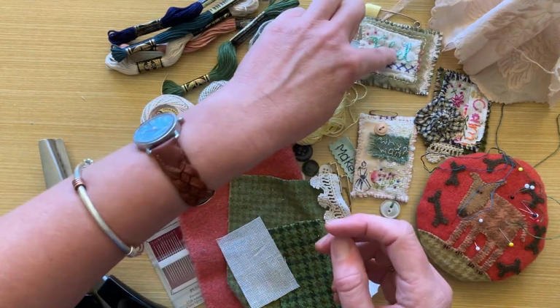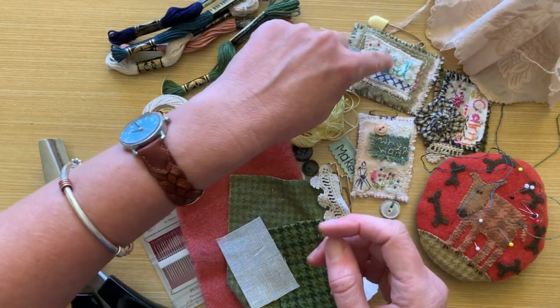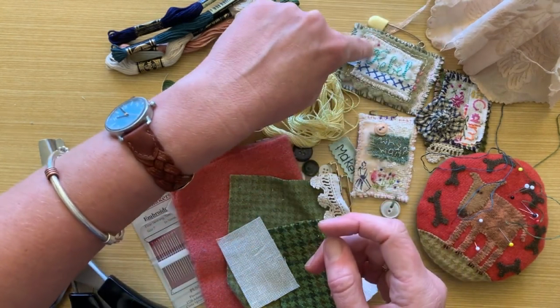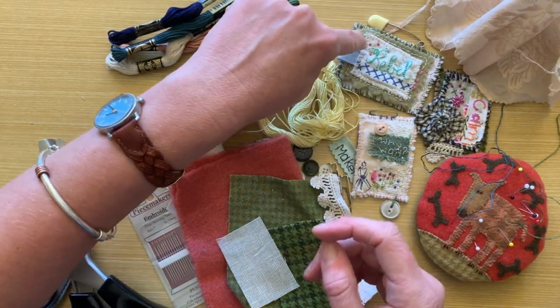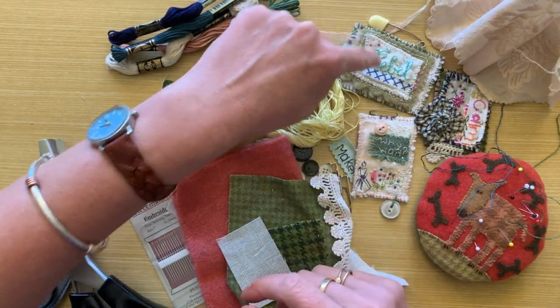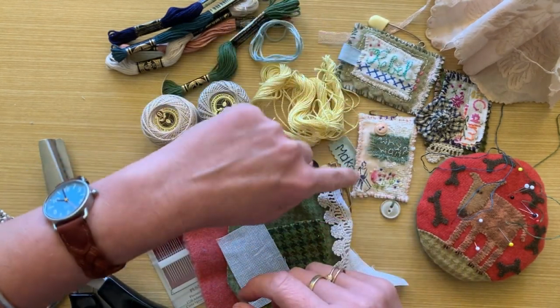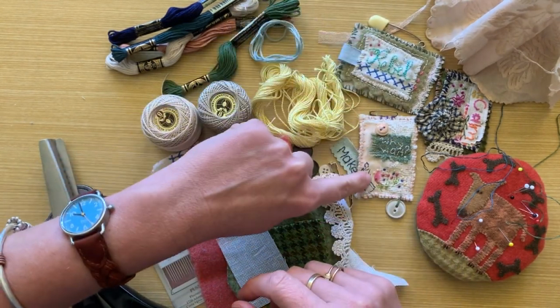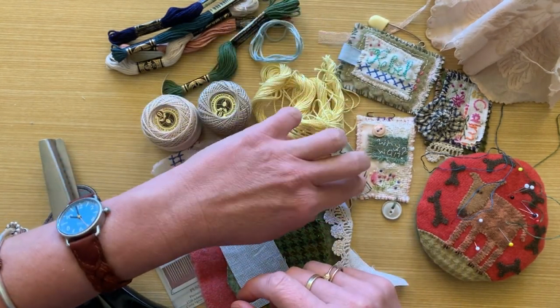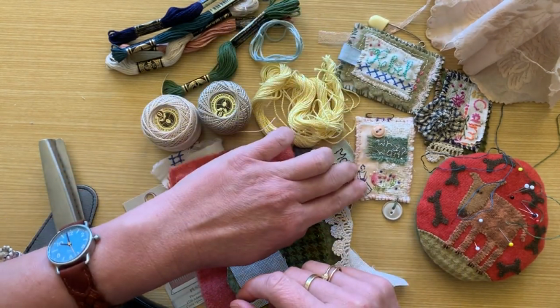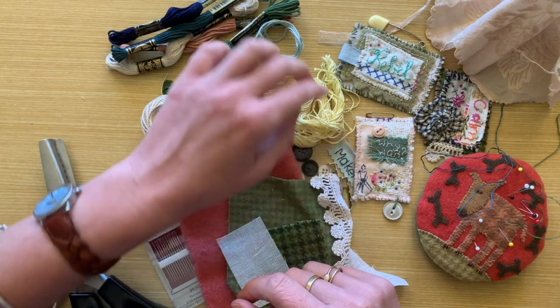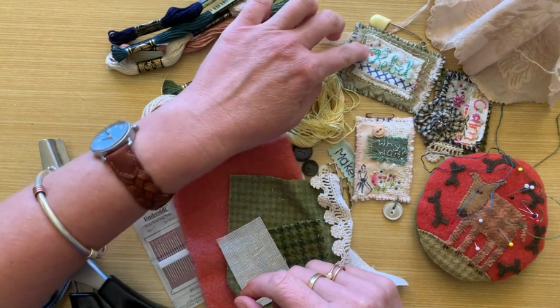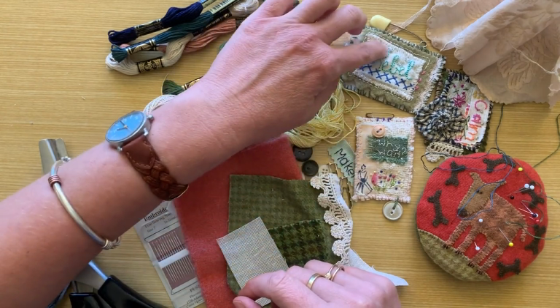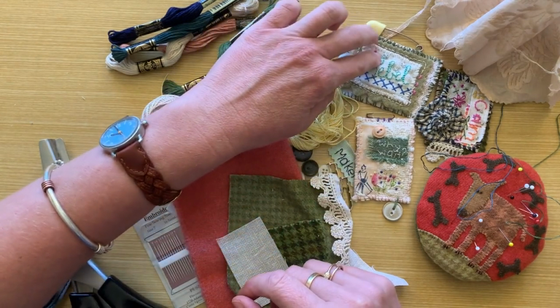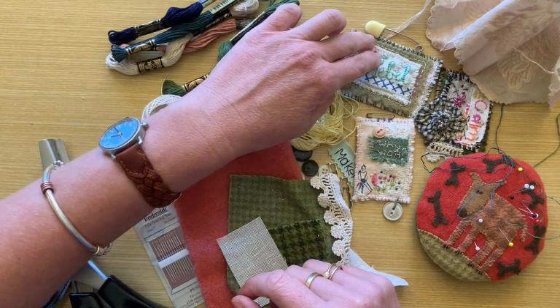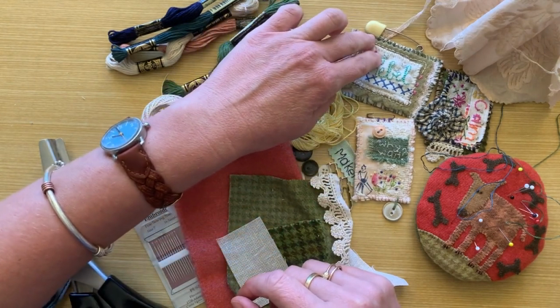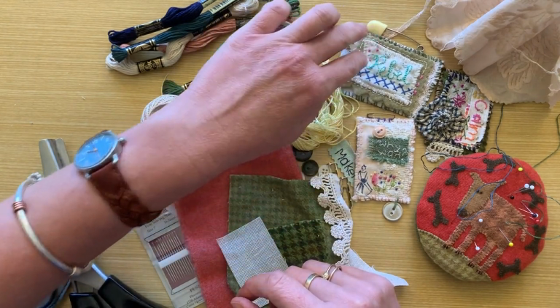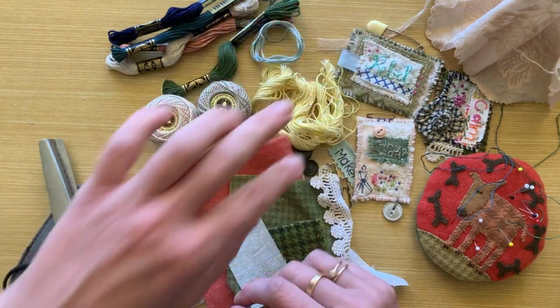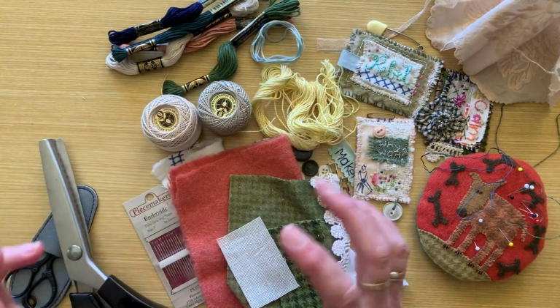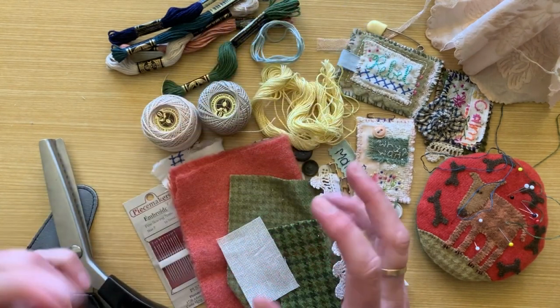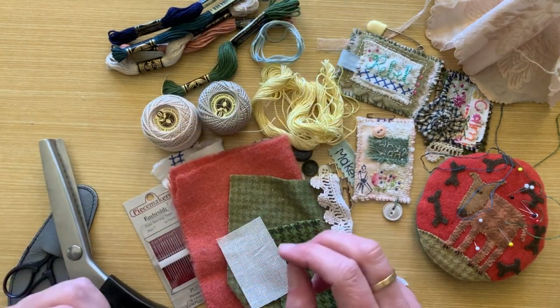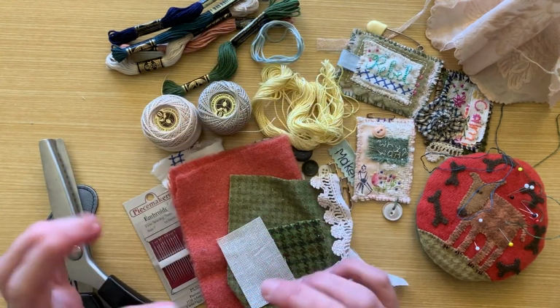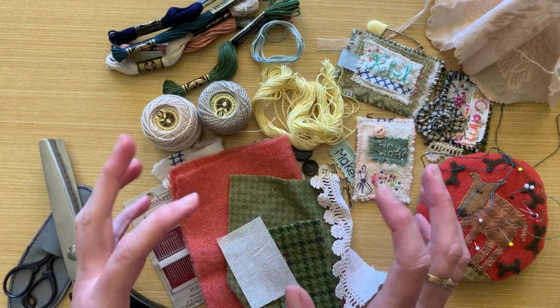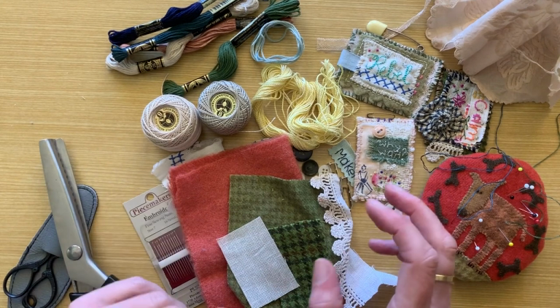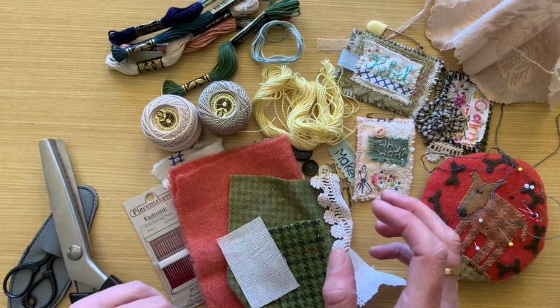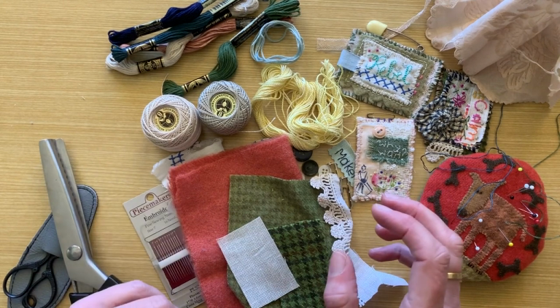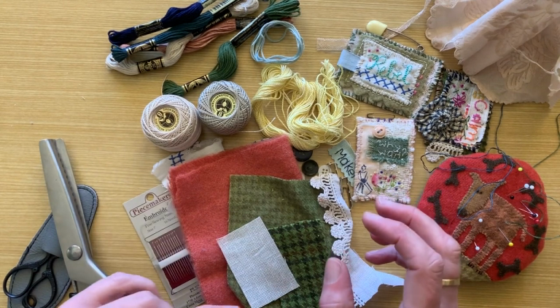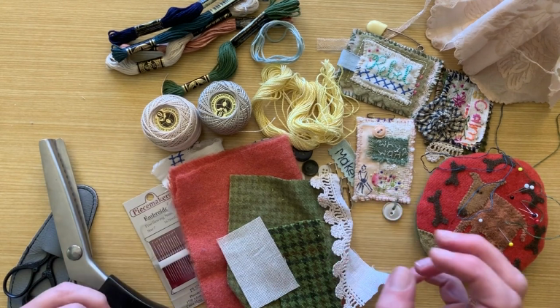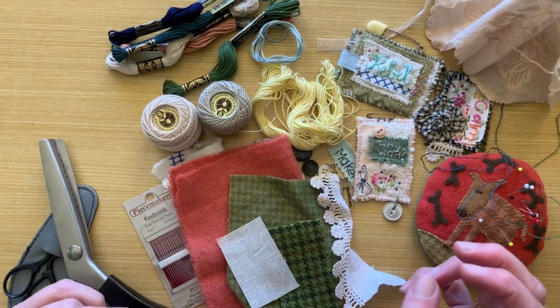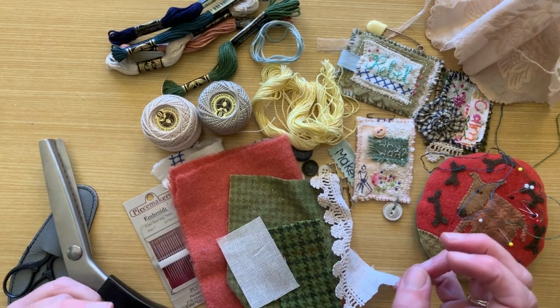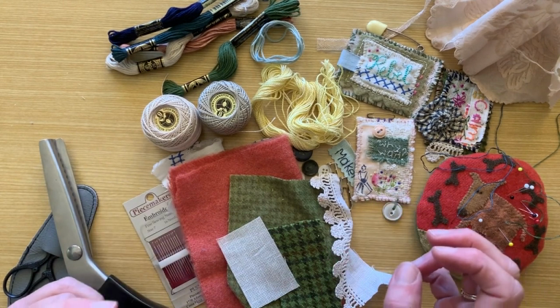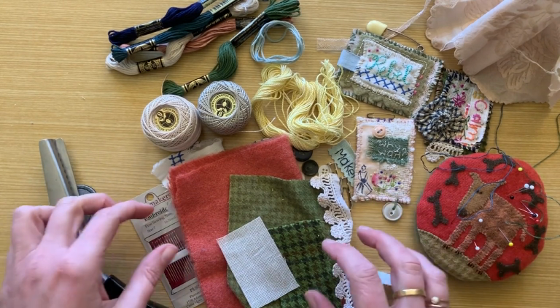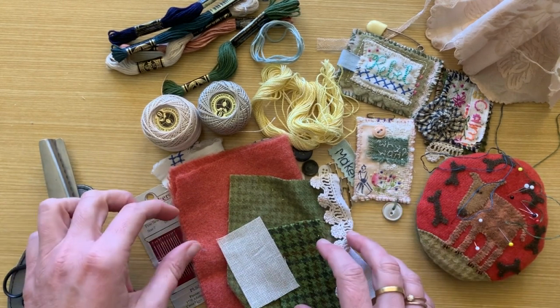There are different types of stitches I love using, like French knots or Lazy Daisy stitches. If you don't know how to do those, there are lots of great YouTube tutorials about those that you can look up.